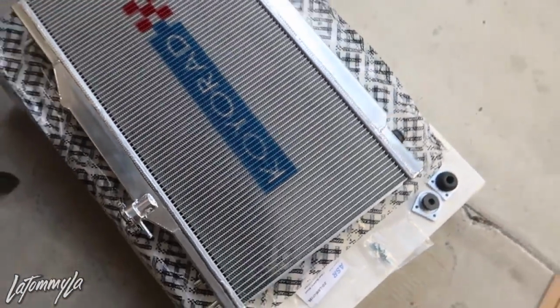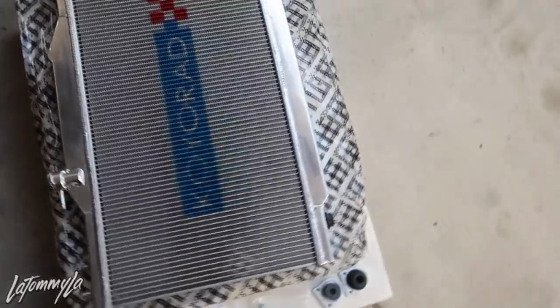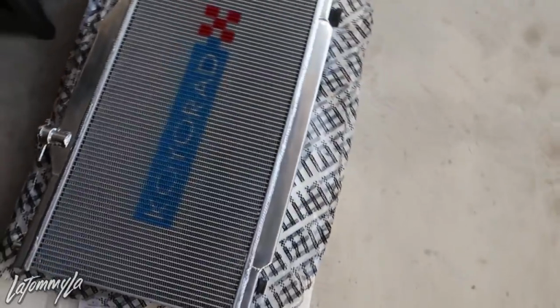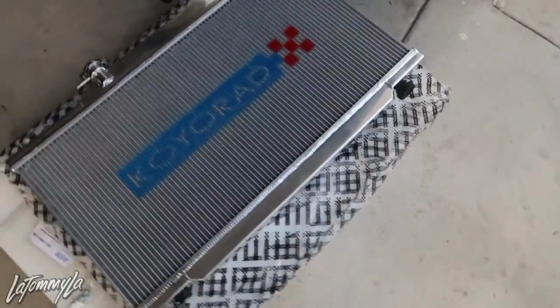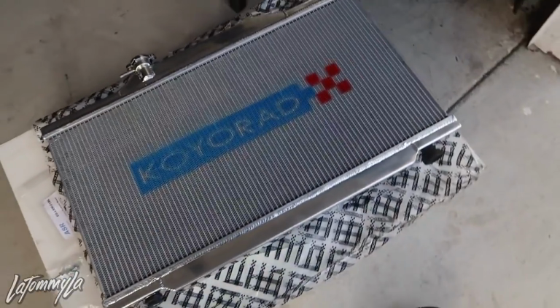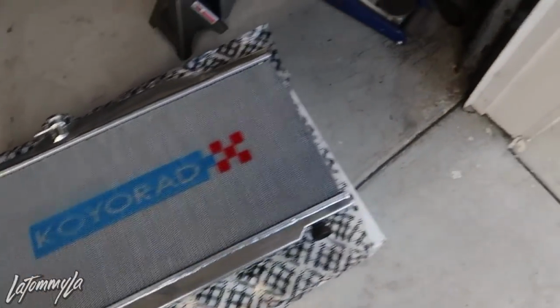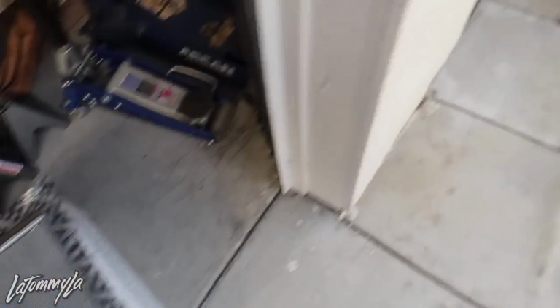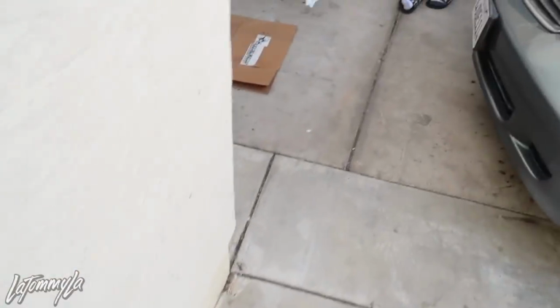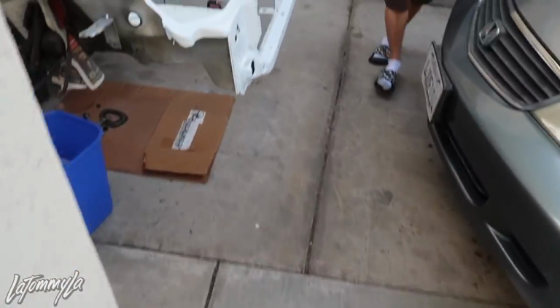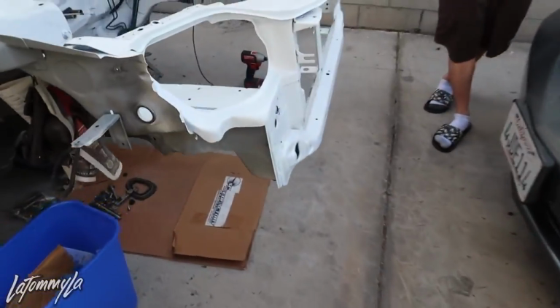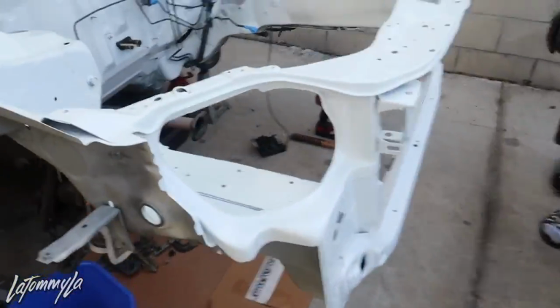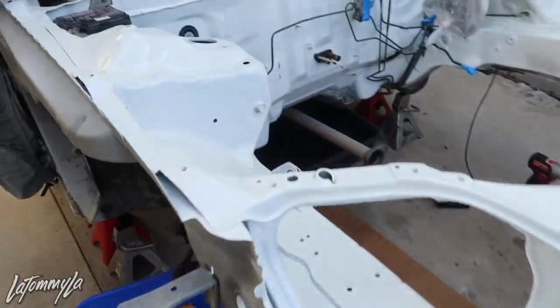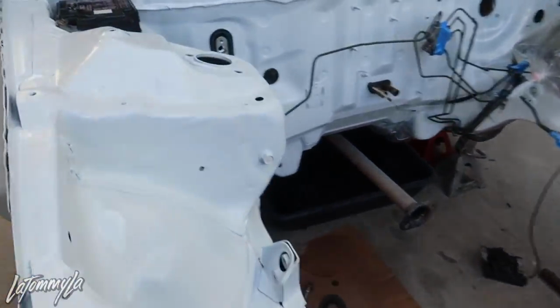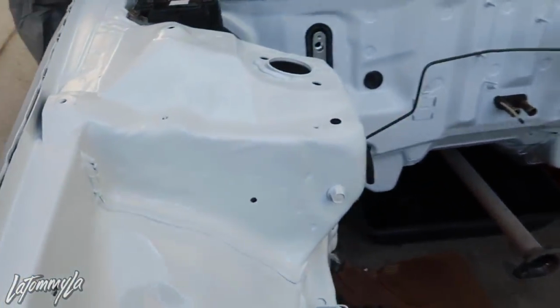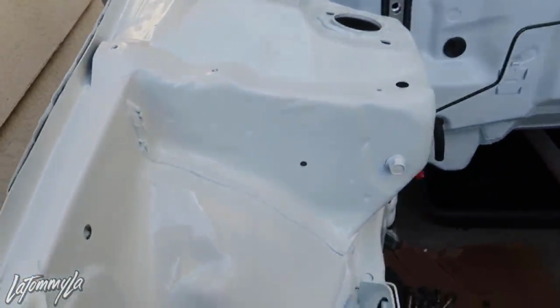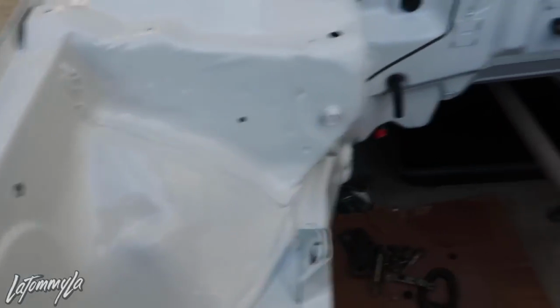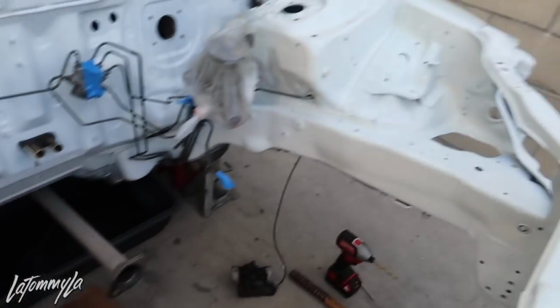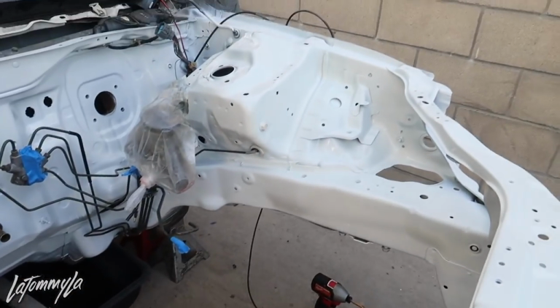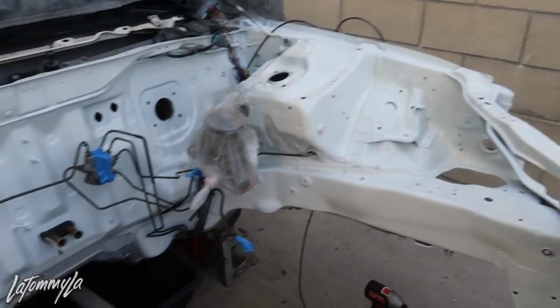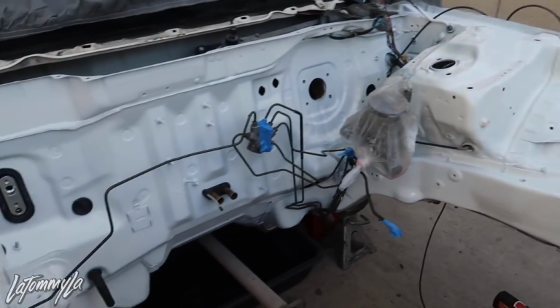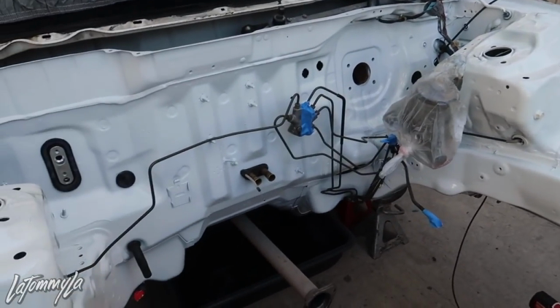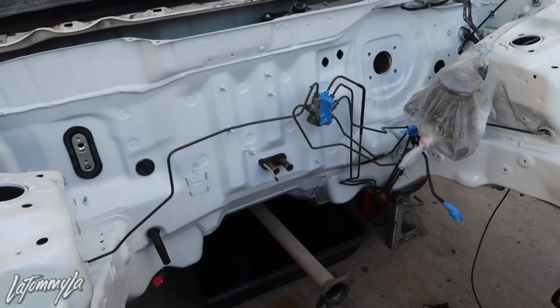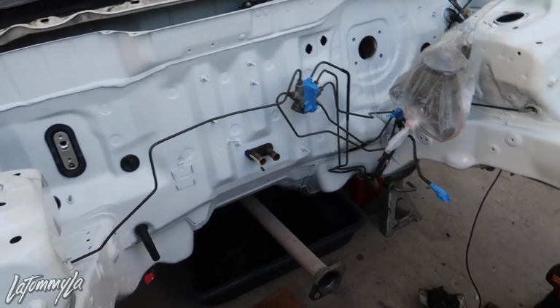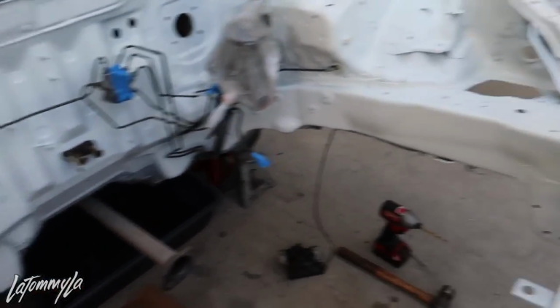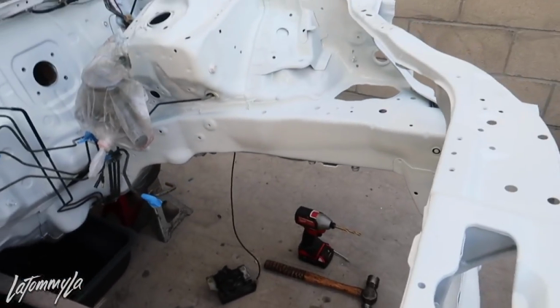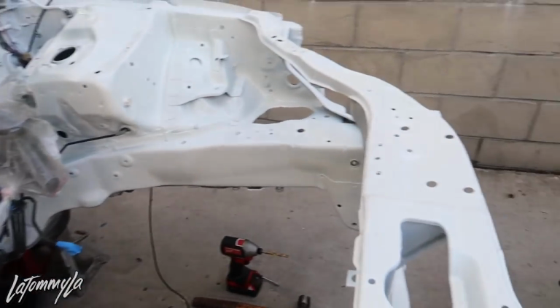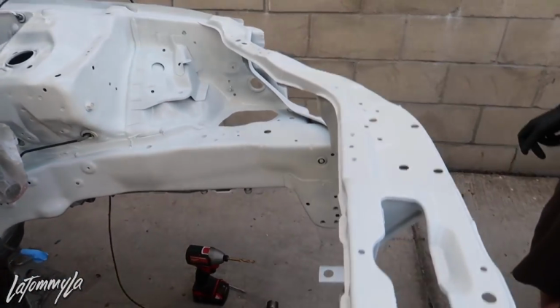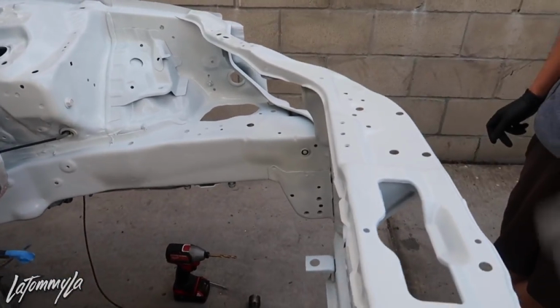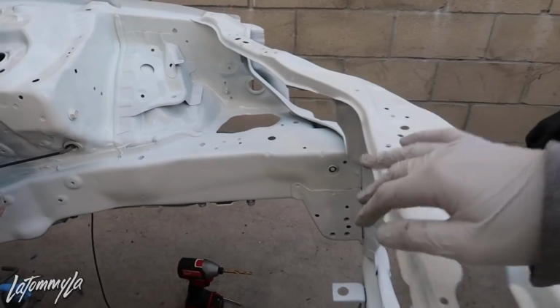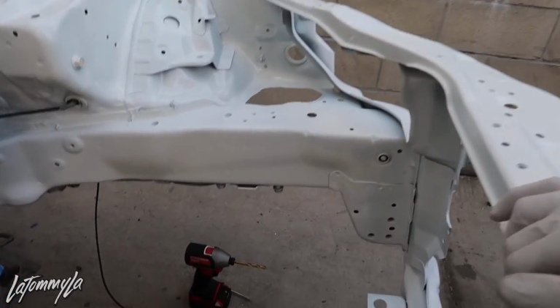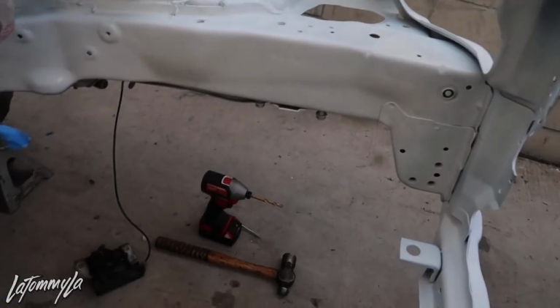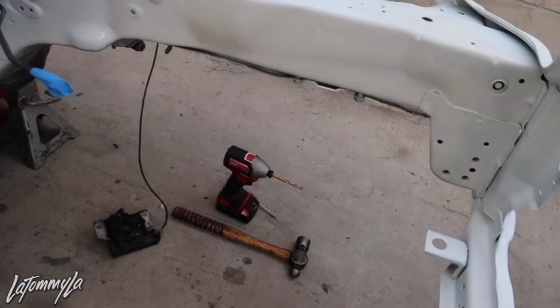Here's the bay fully dry — my brother's taking off the tape. There are some spots we missed but it doesn't matter, we can touch those up easily.